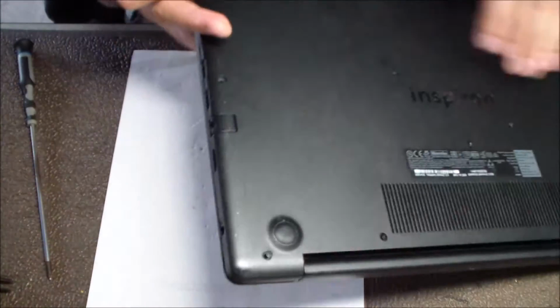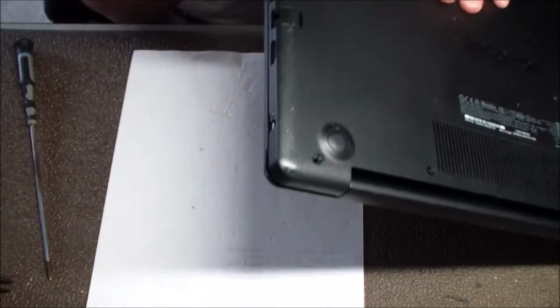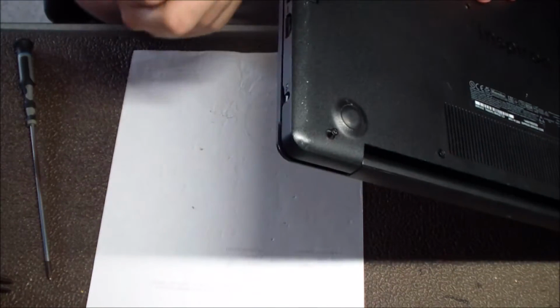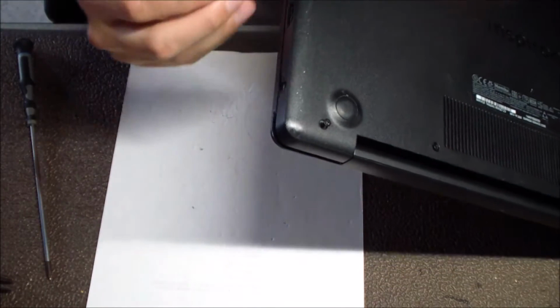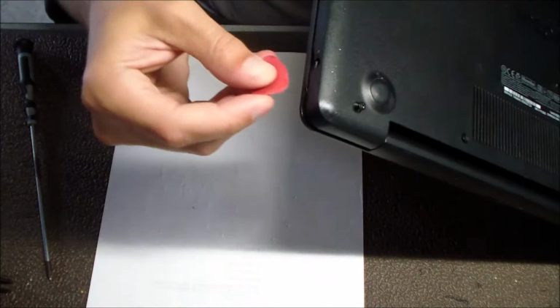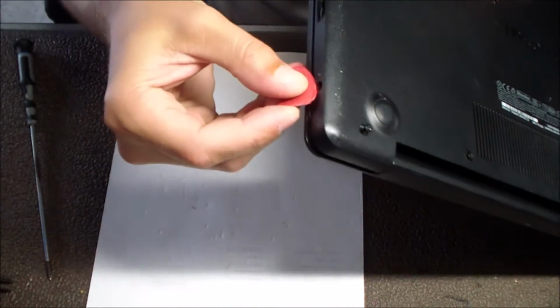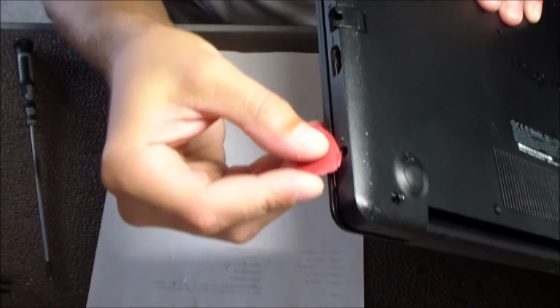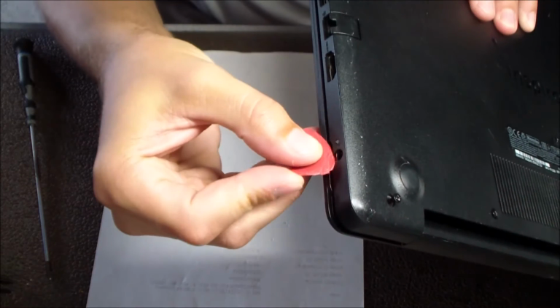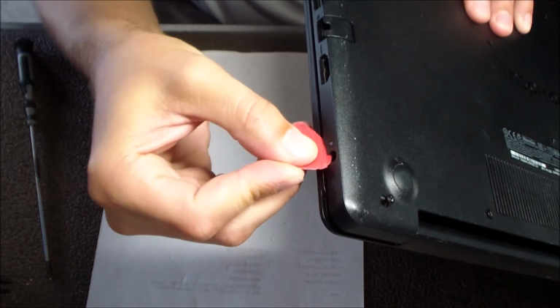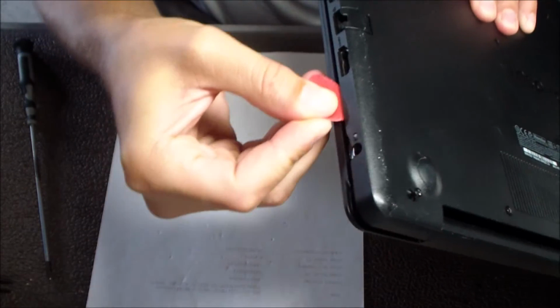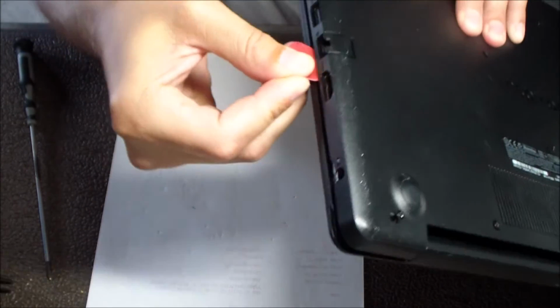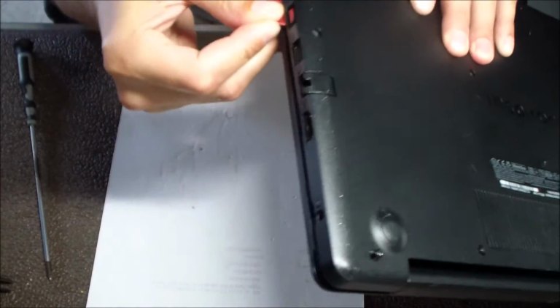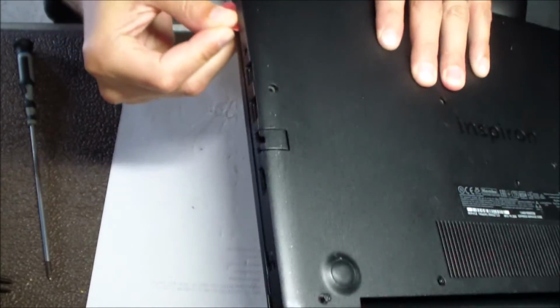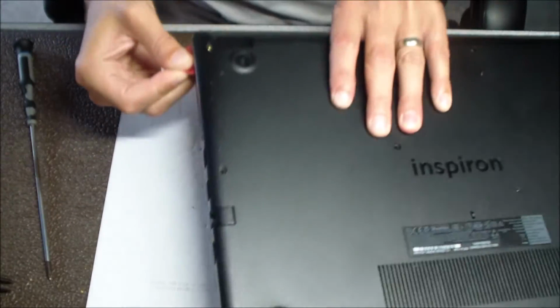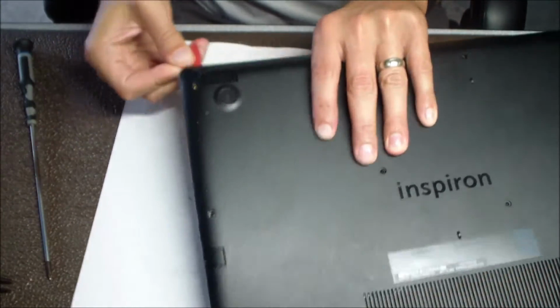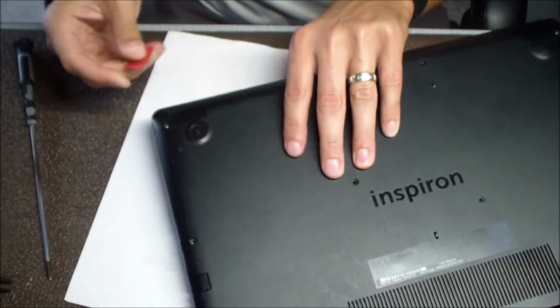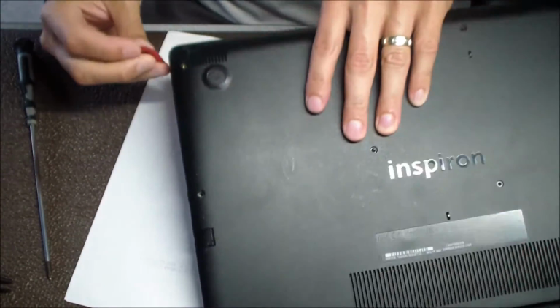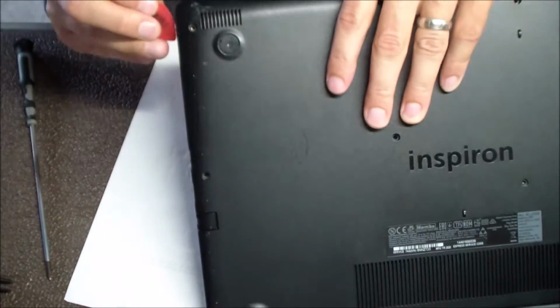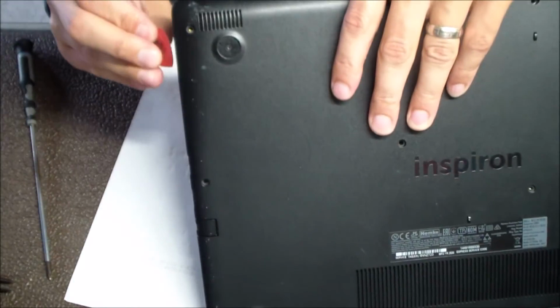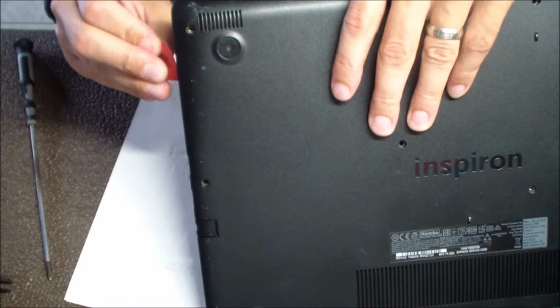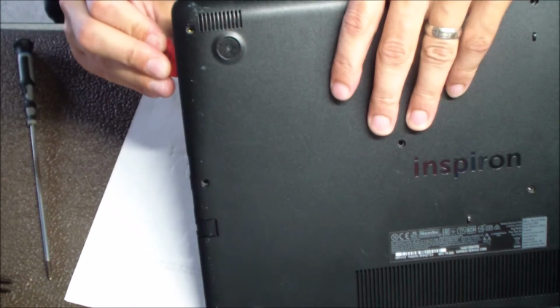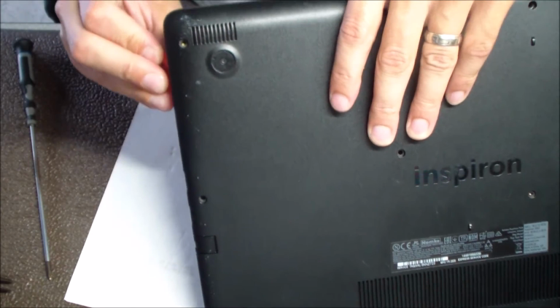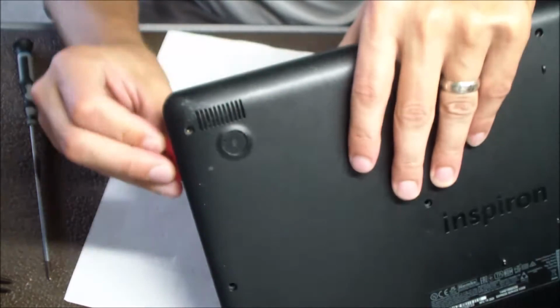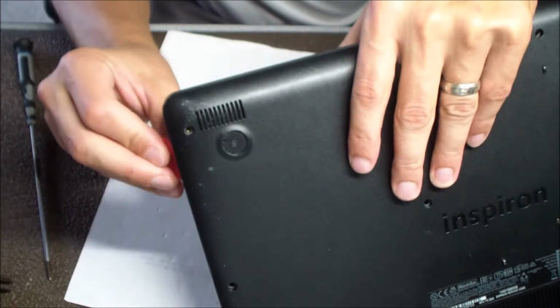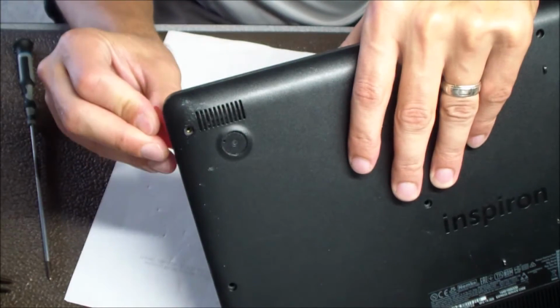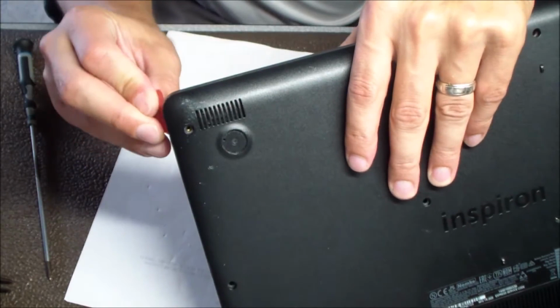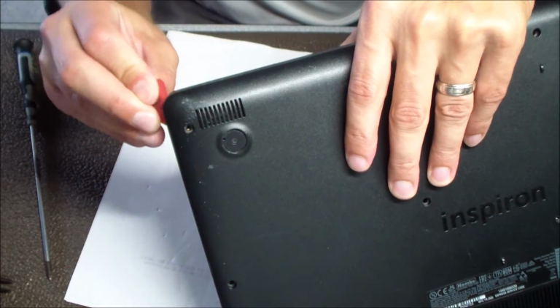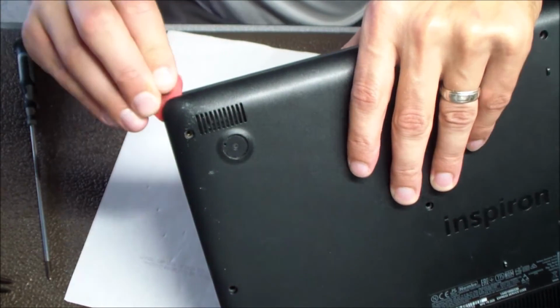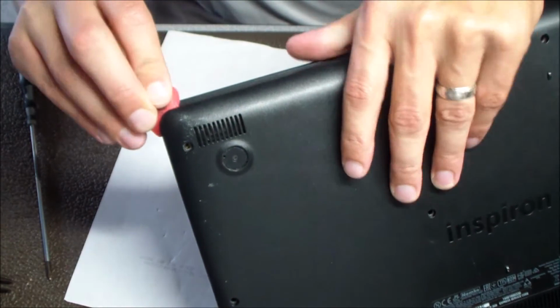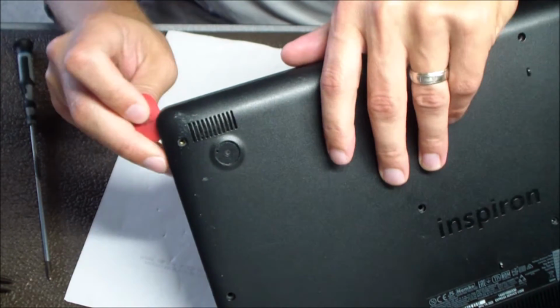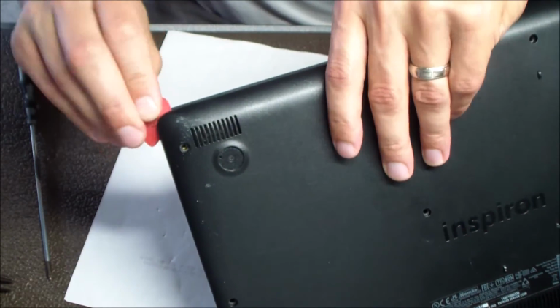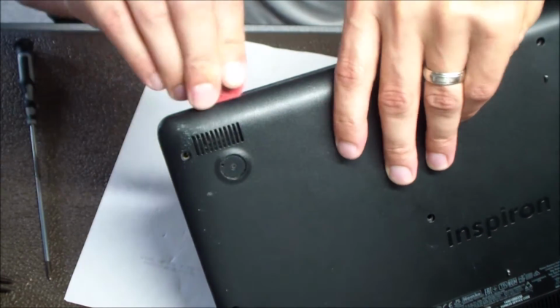The next step is to find some kind of groove in the bottom where you can get your pry tool in between. I prefer to use a guitar pick, but whatever pry tool you're comfortable with that's pretty thin will work just fine.